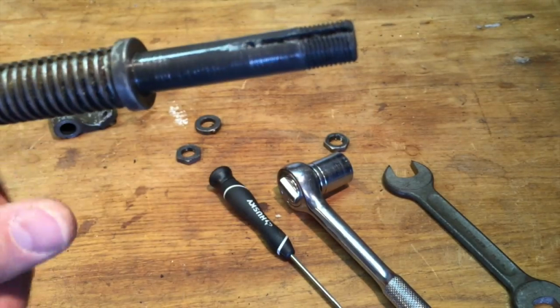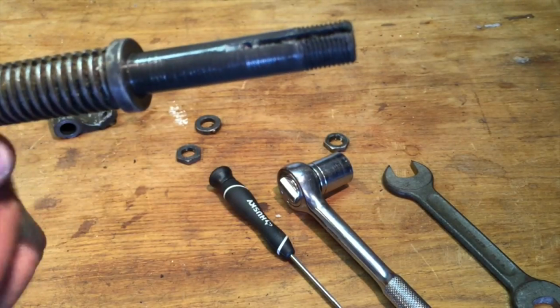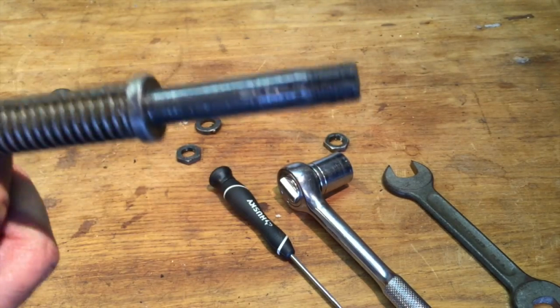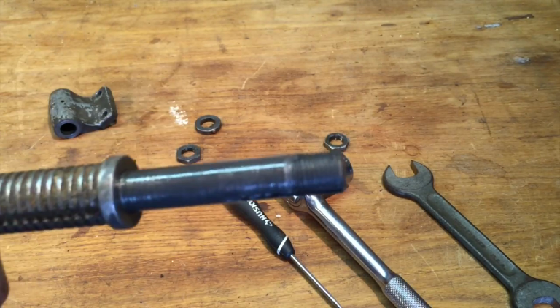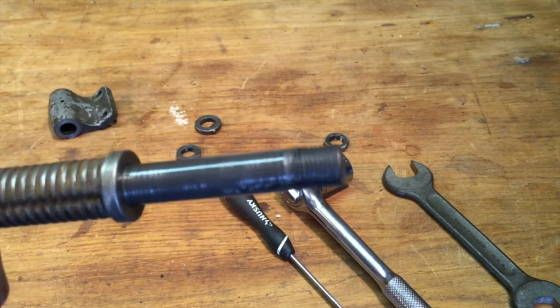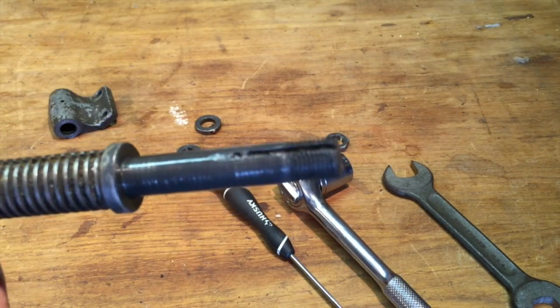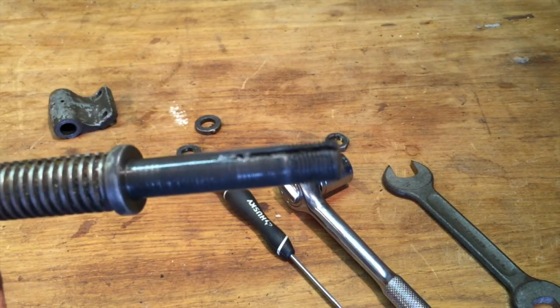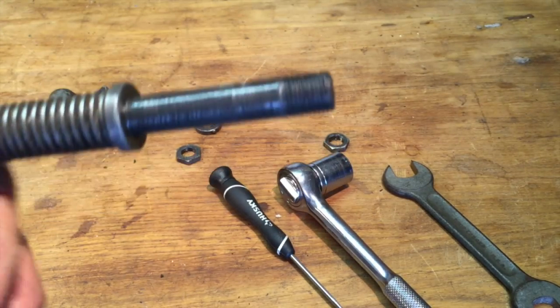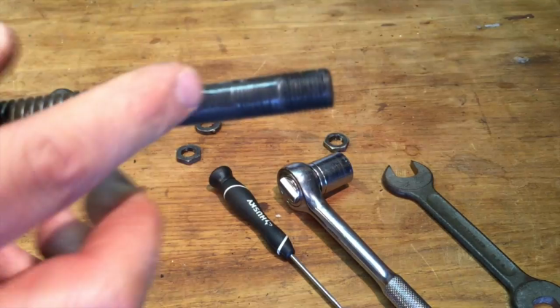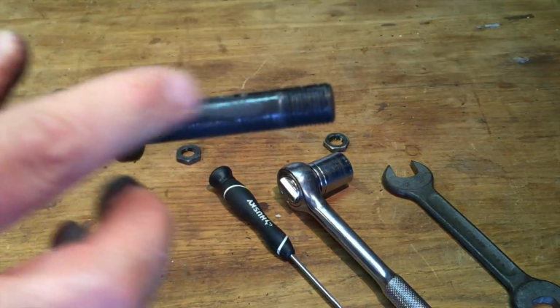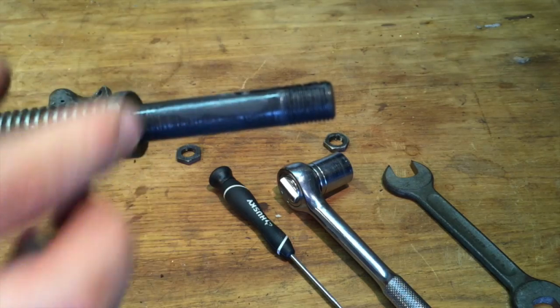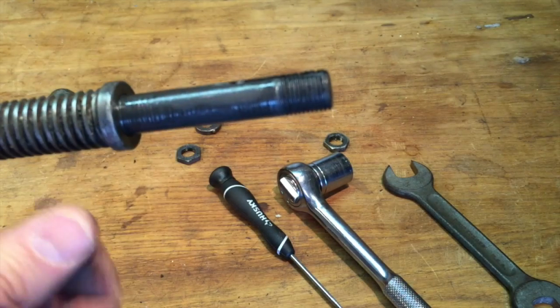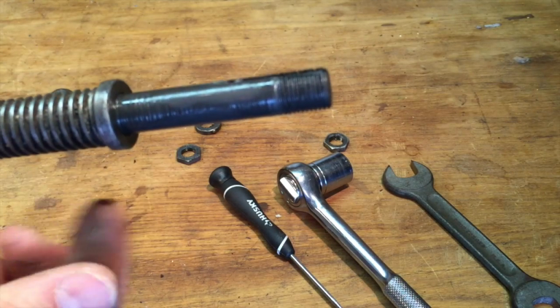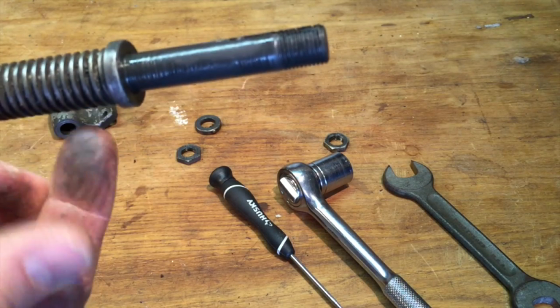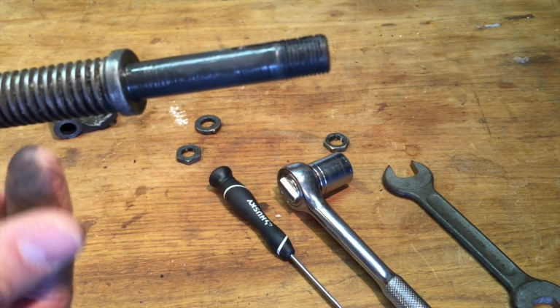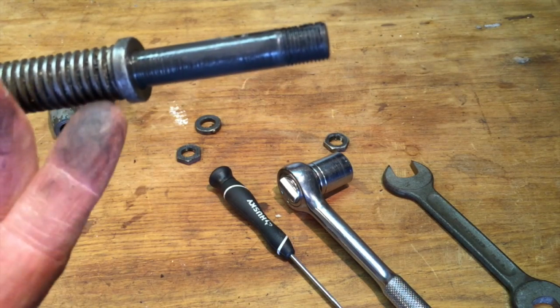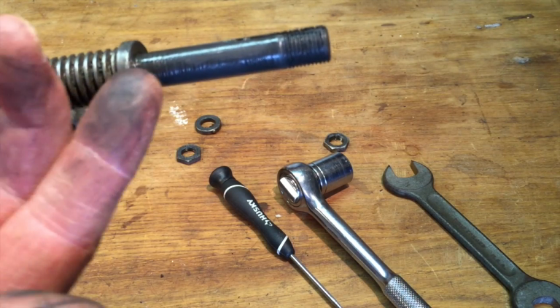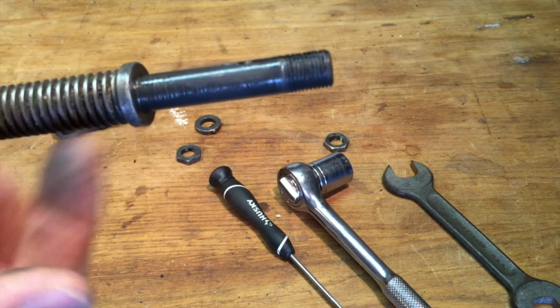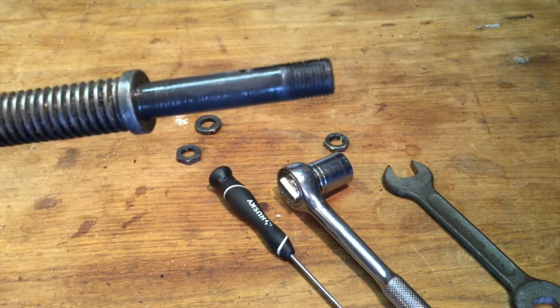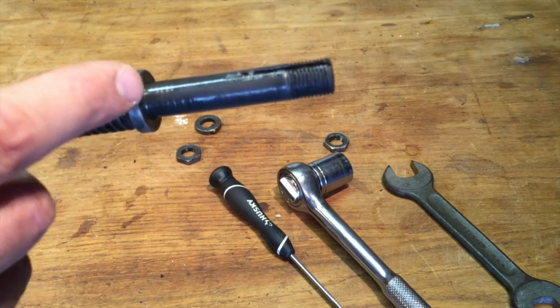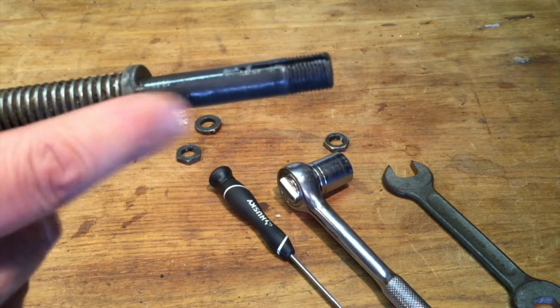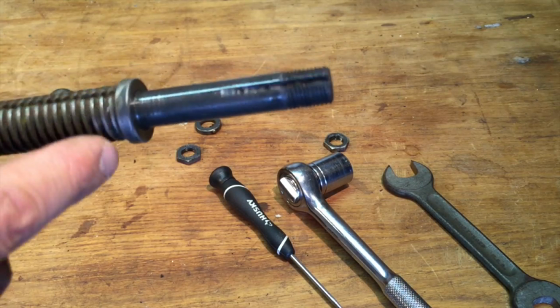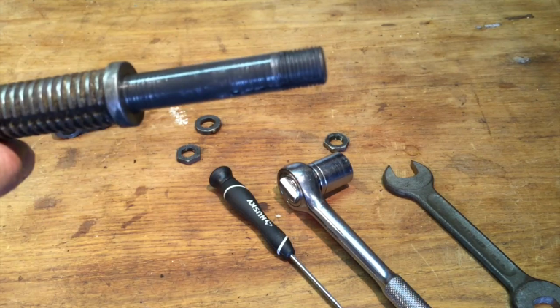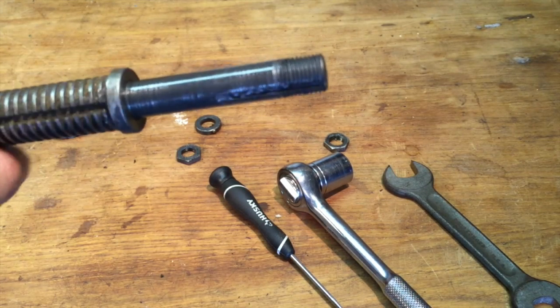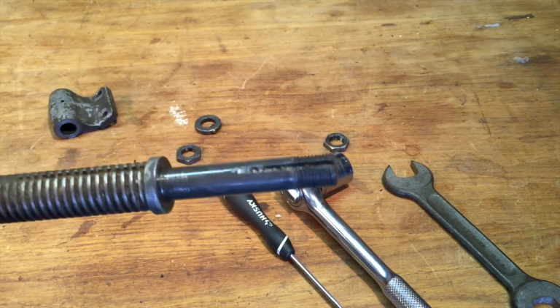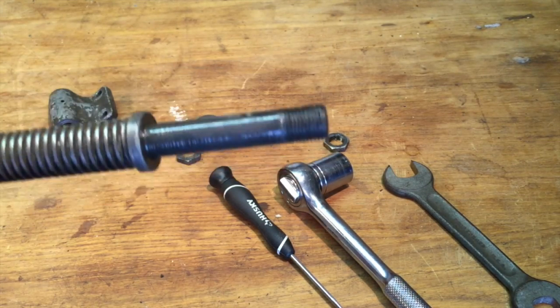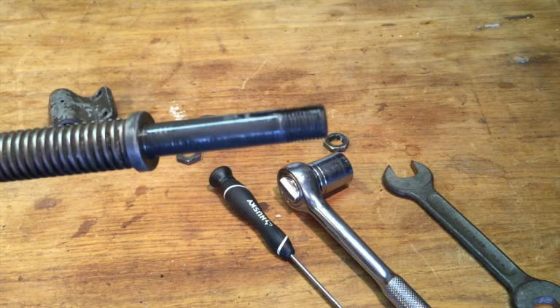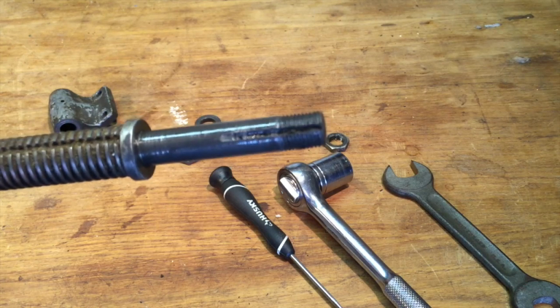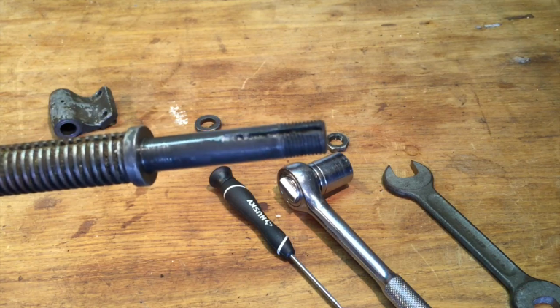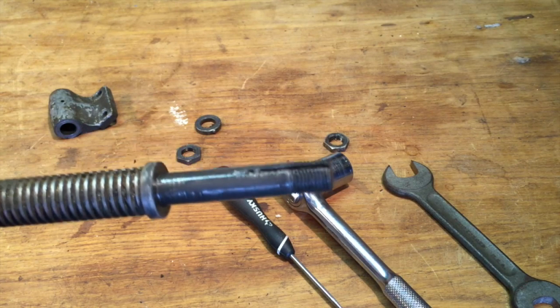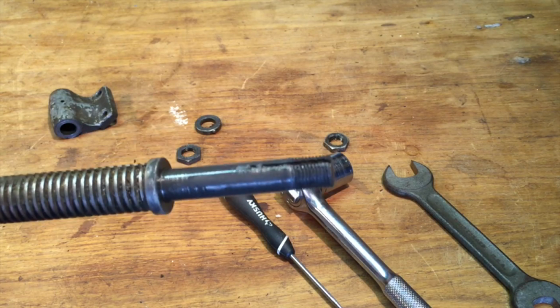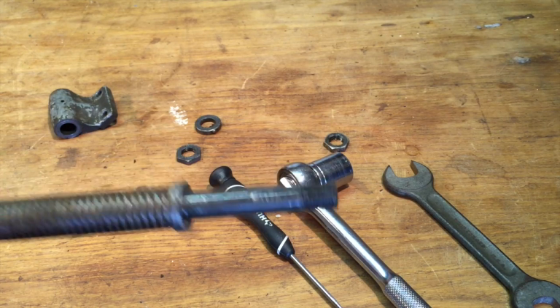Well, I'm glad it's oiled — it's also very sticky. So I'm glad I took this apart. Let's get to cleaning.